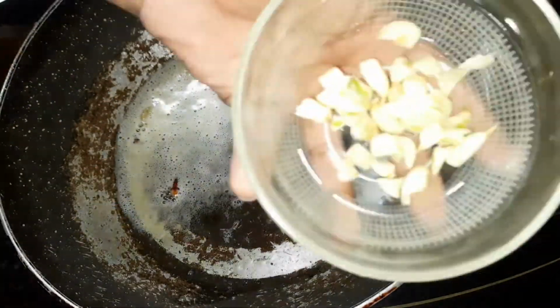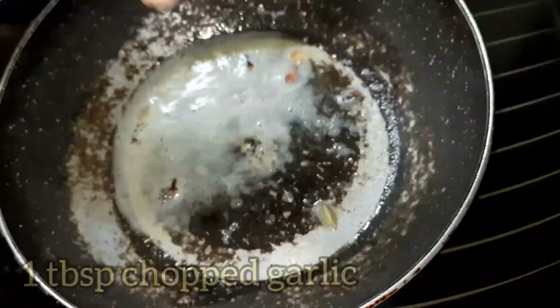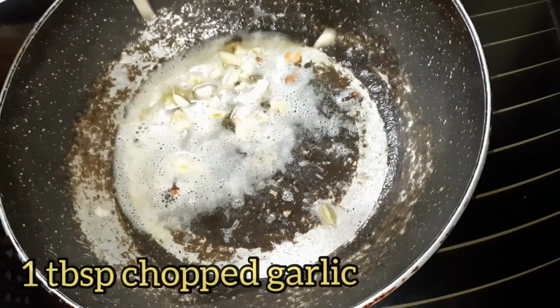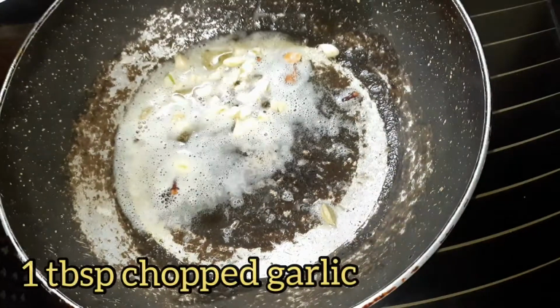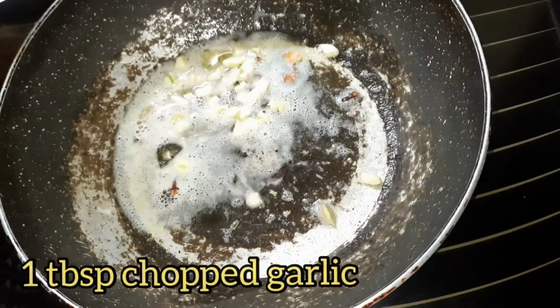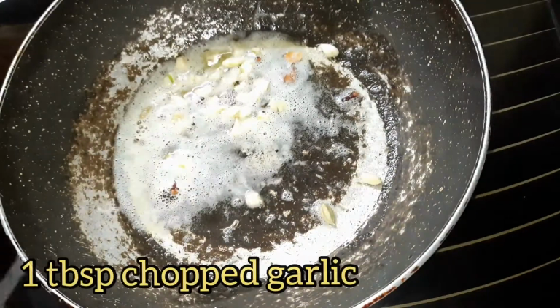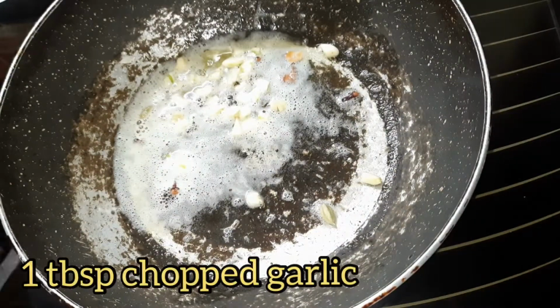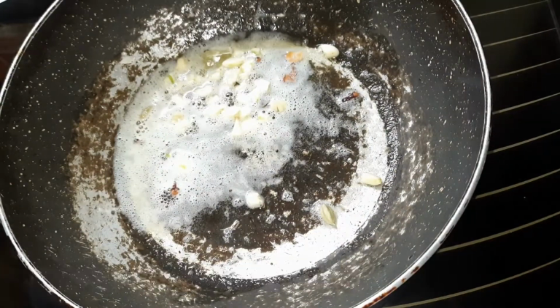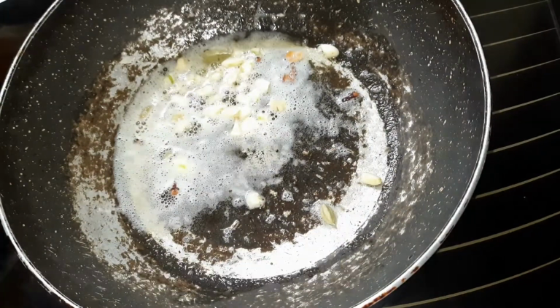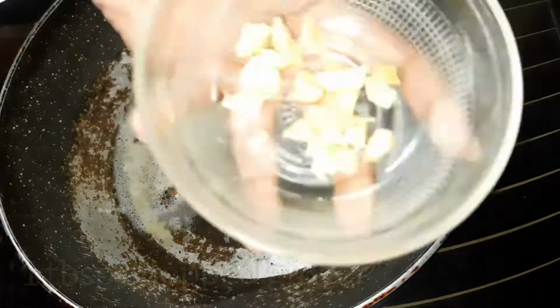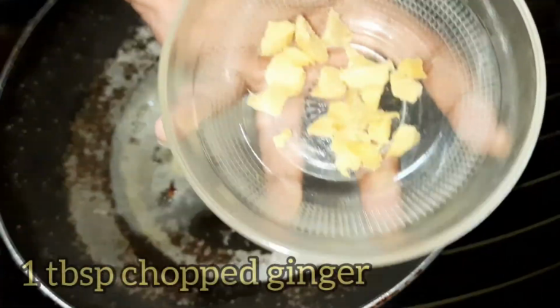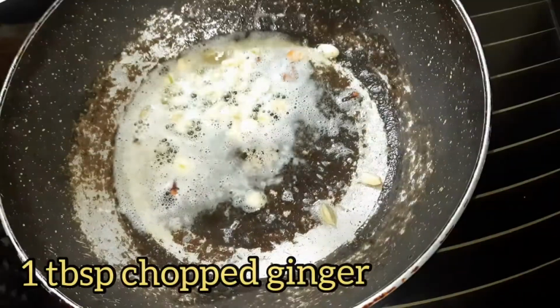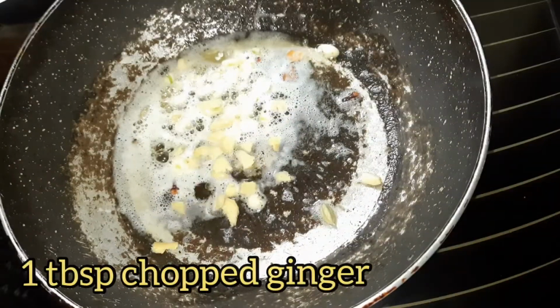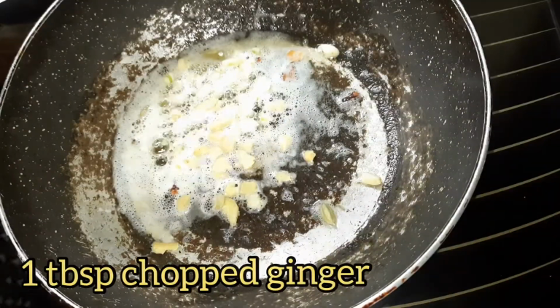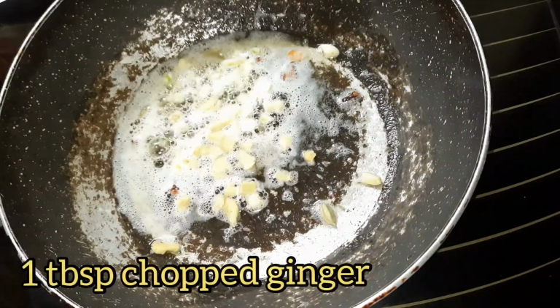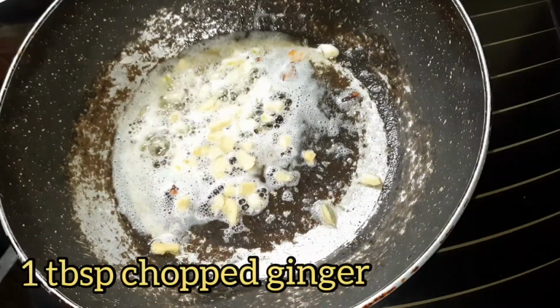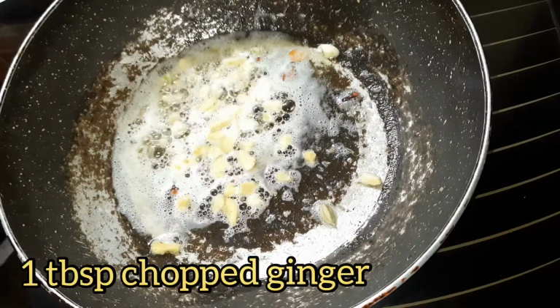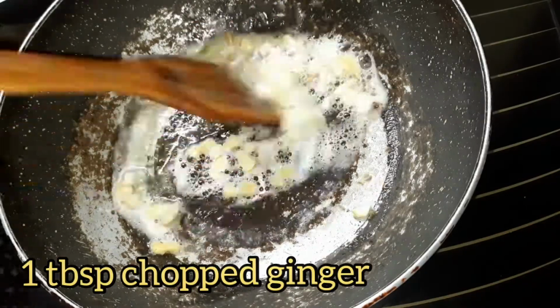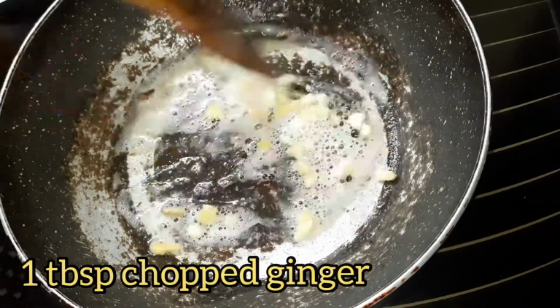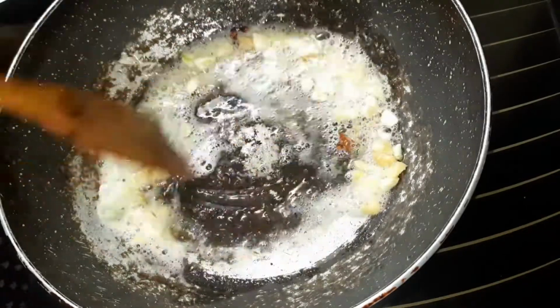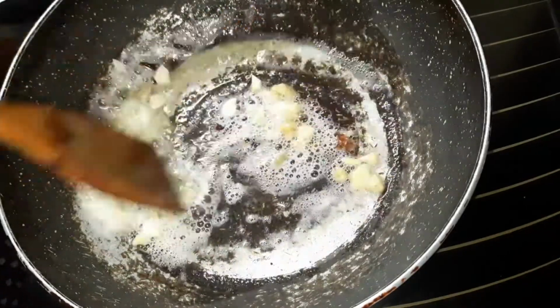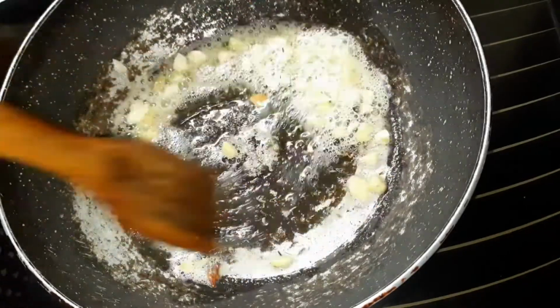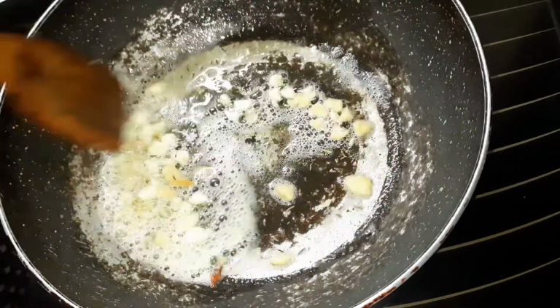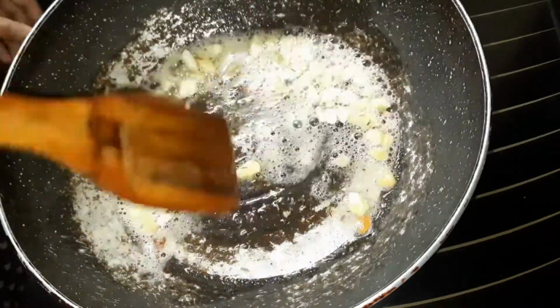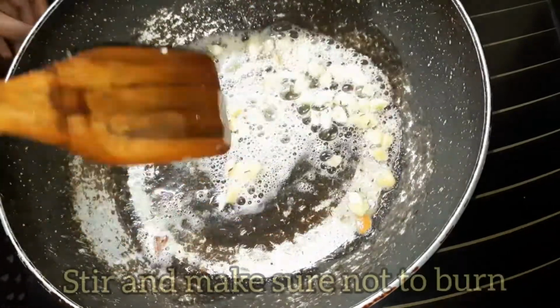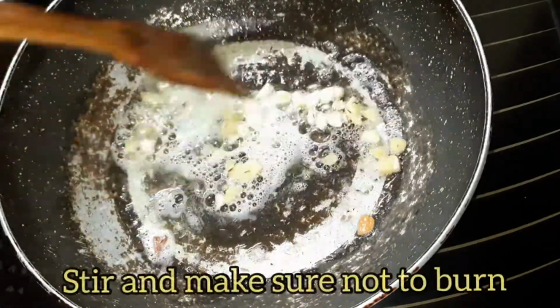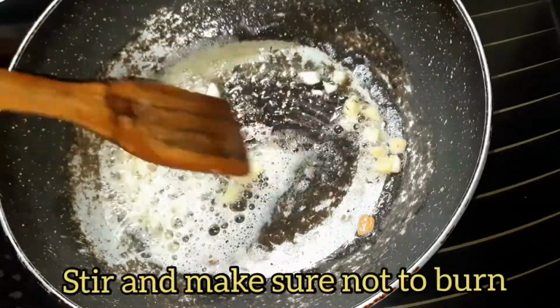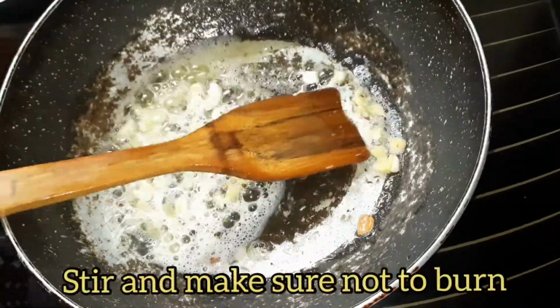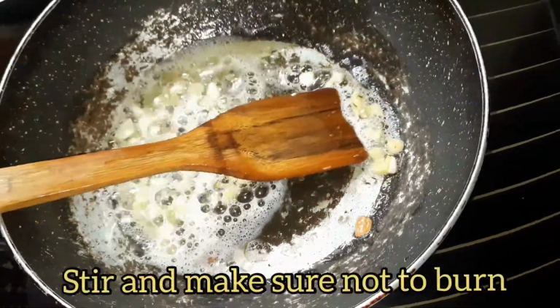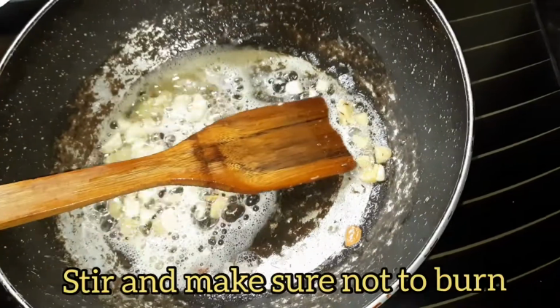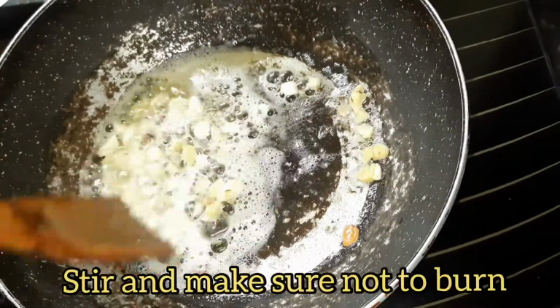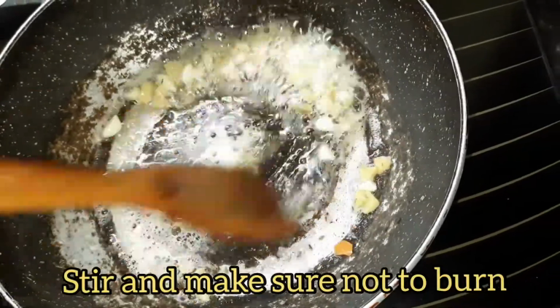Now add 1 tablespoon of chopped garlic and 1 tablespoon of chopped ginger. Let the garlic turn golden brown, stir it on low to medium flame and make sure you do not burn it.